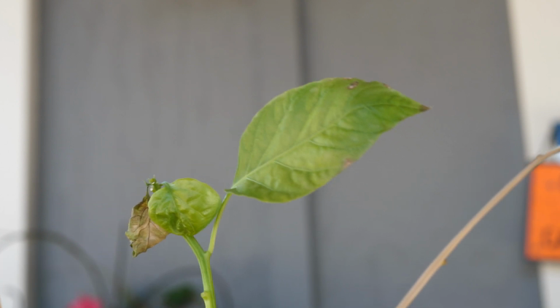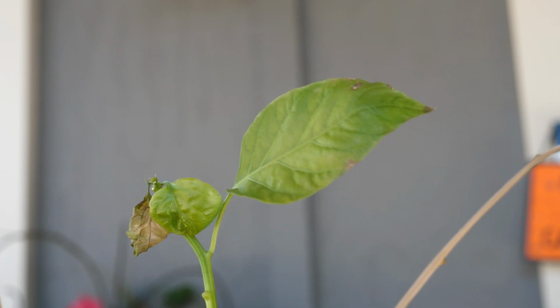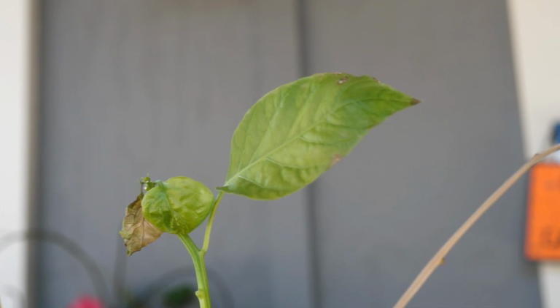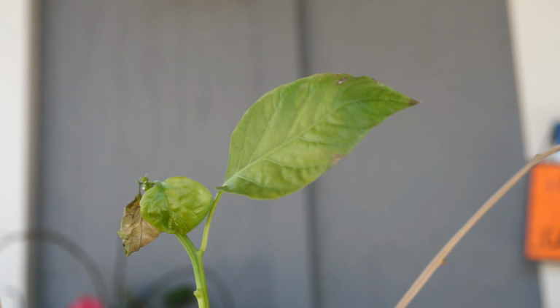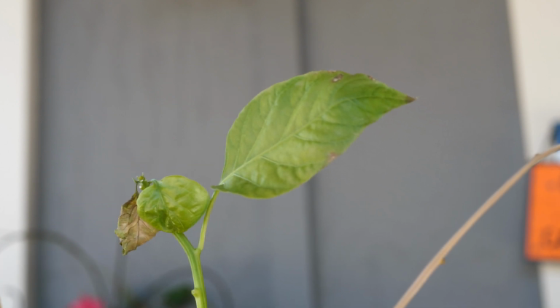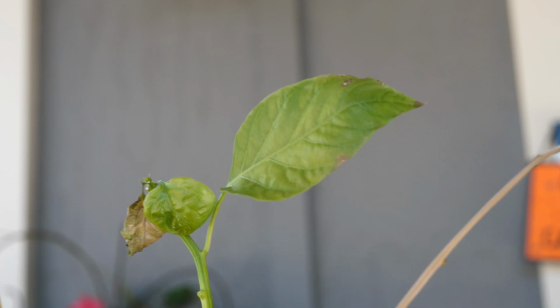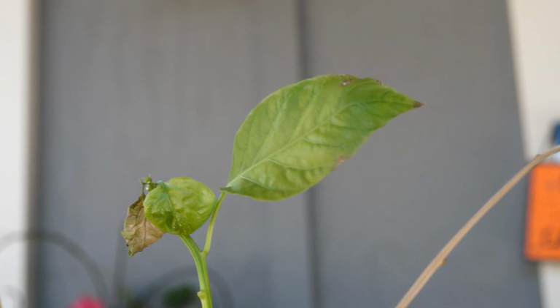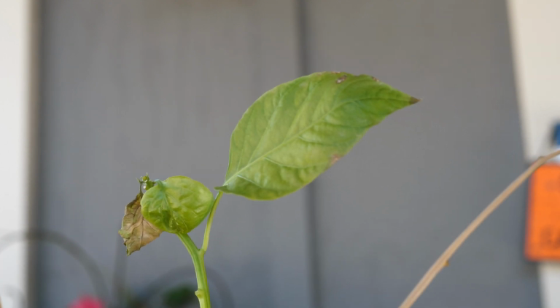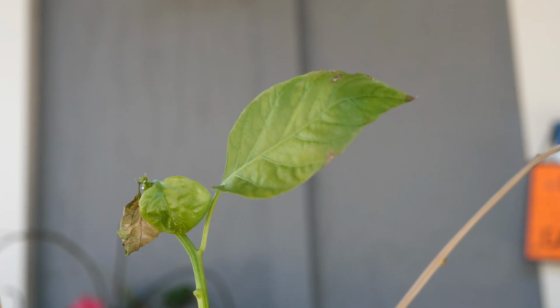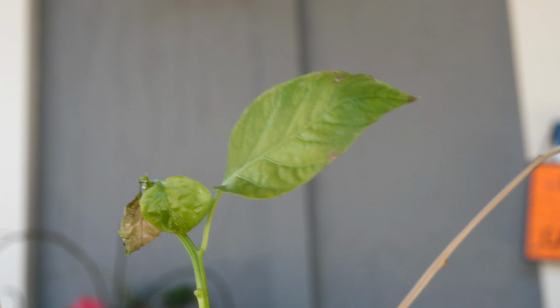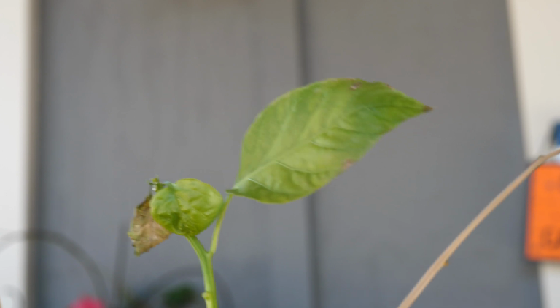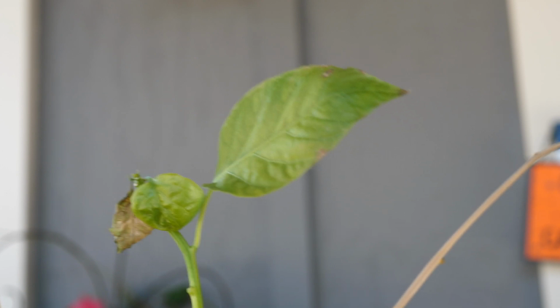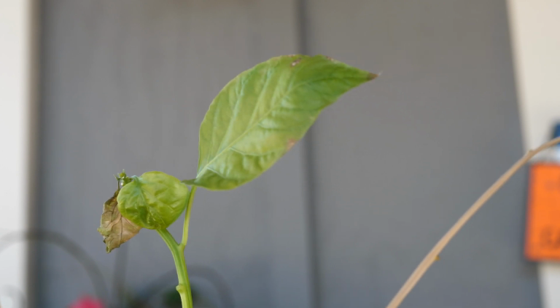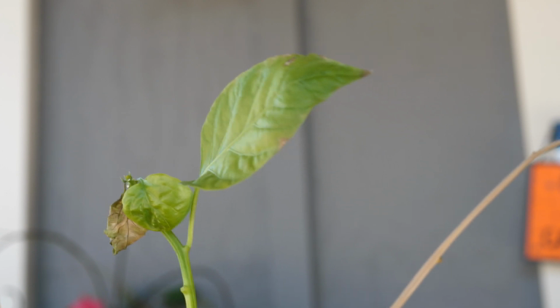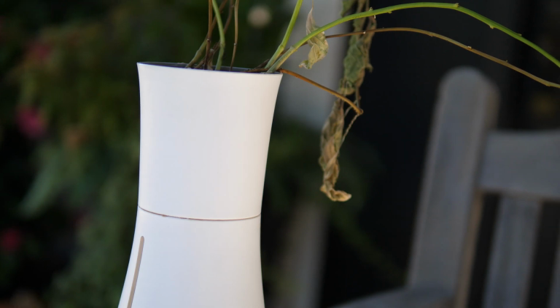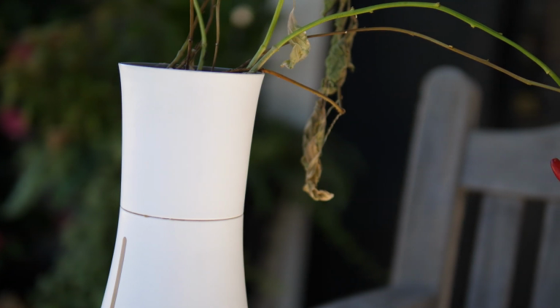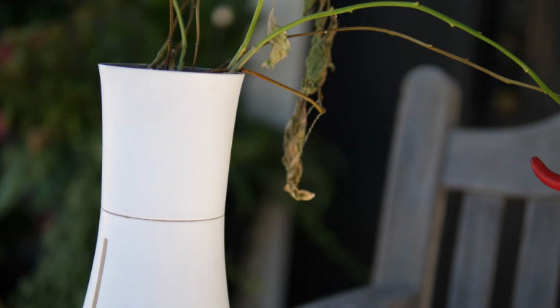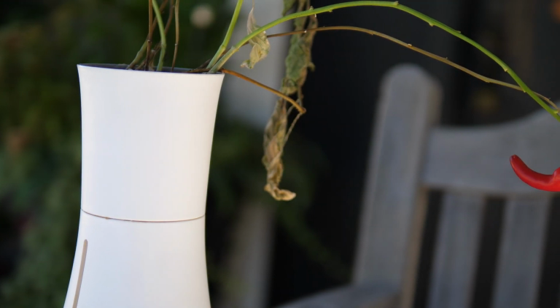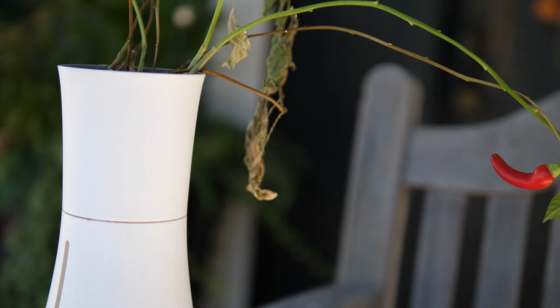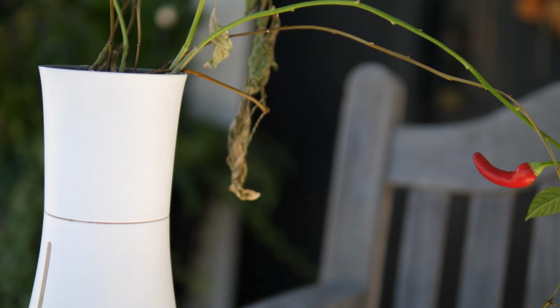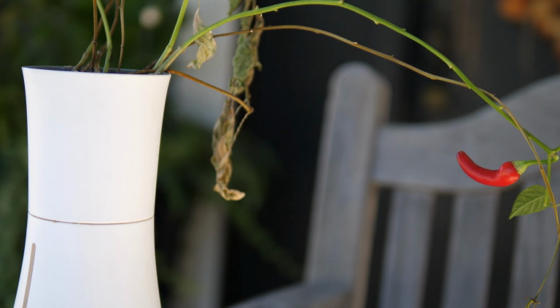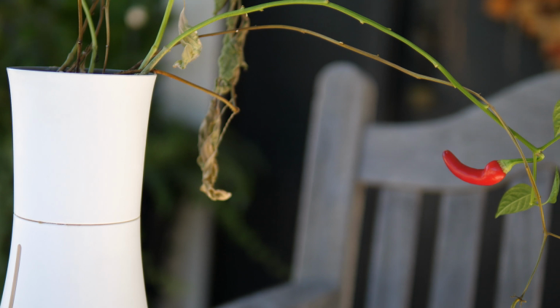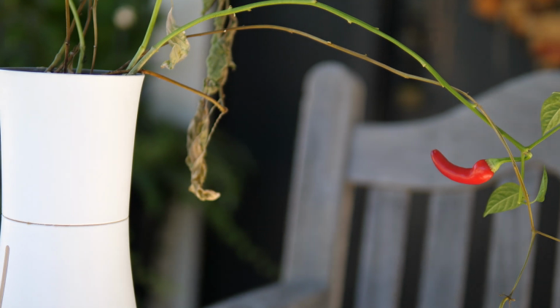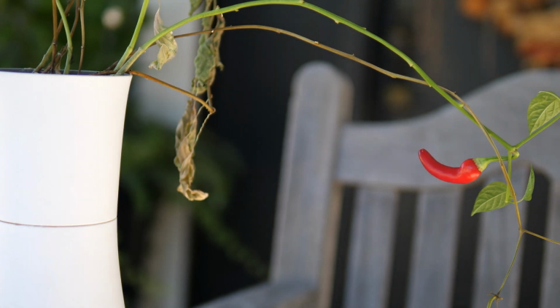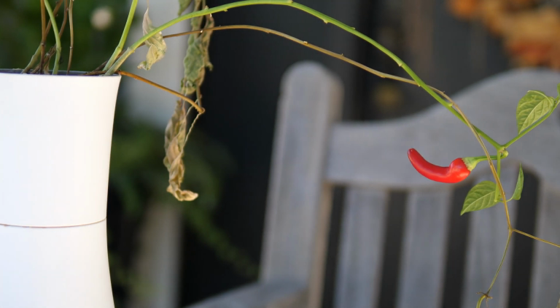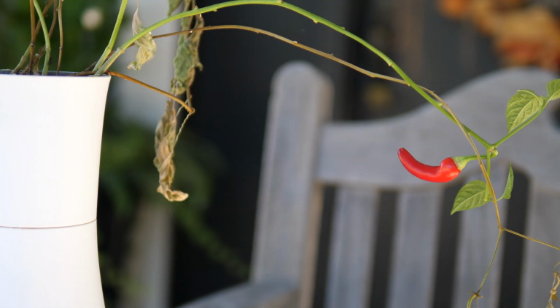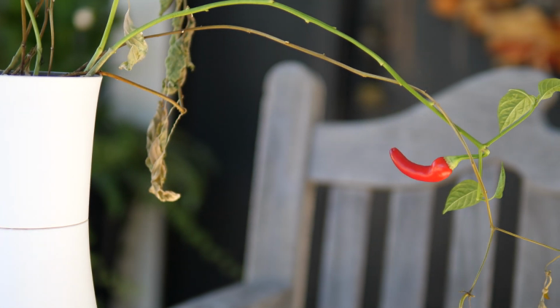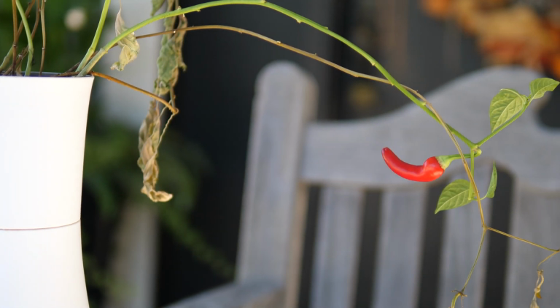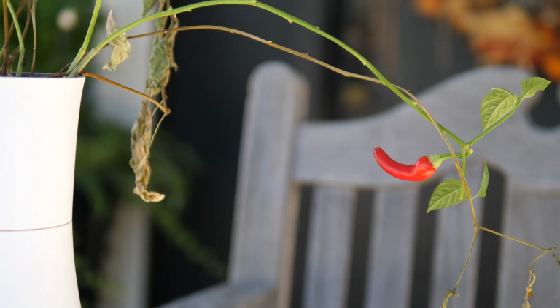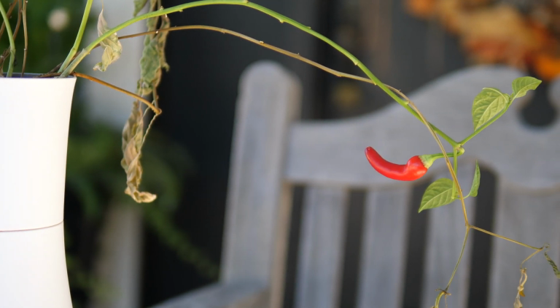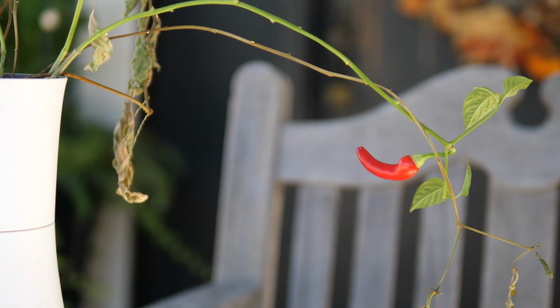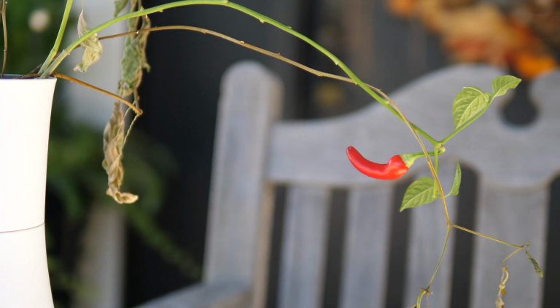Seeing the first sprouts pop up from the substrate, the first flowers to bloom, the first pepper to start popping up — super interesting. You can also buy a few different types of seeds from their website, or you can just get your own from the store. They tend to be pretty cheap.